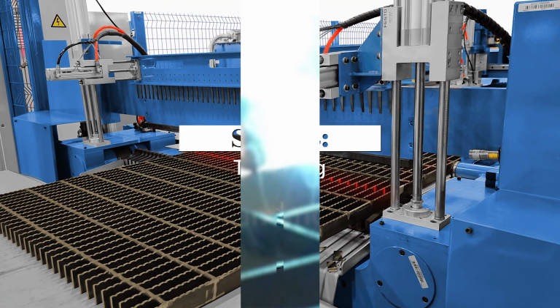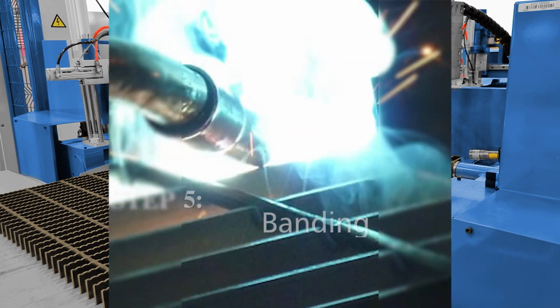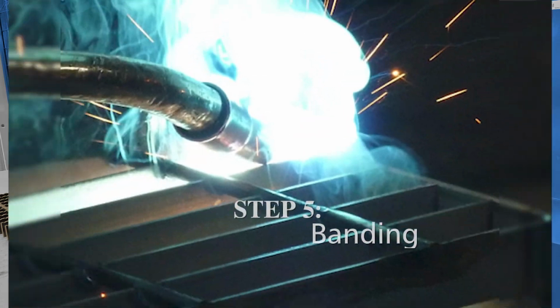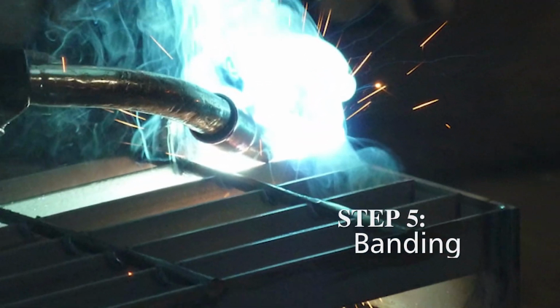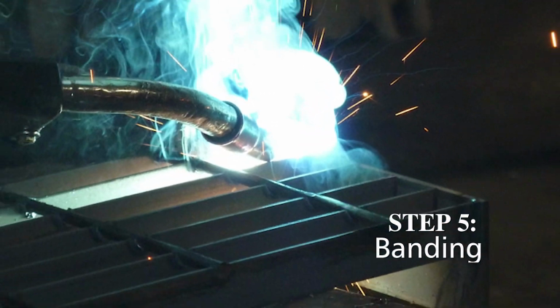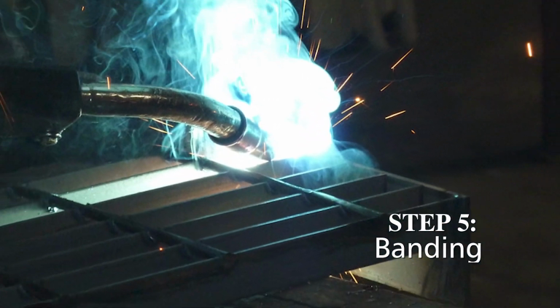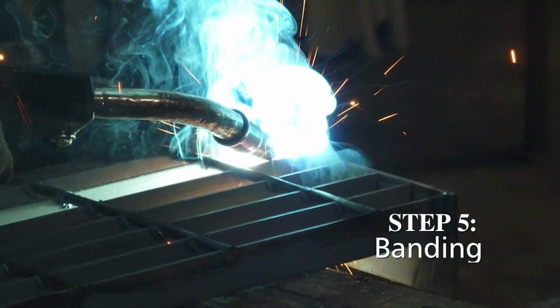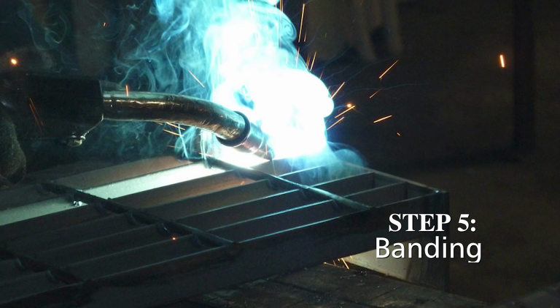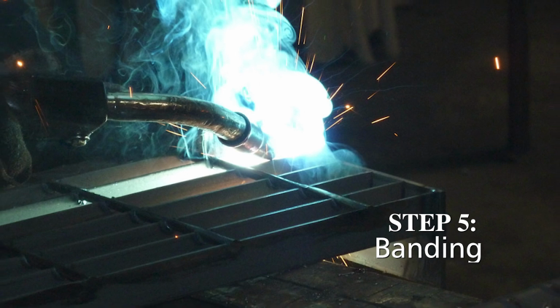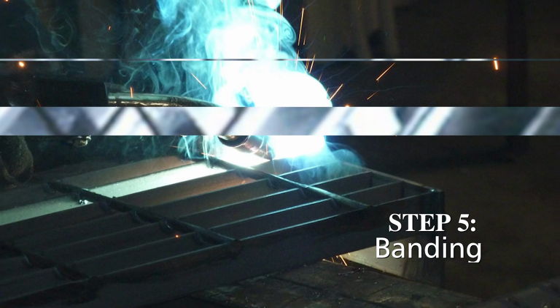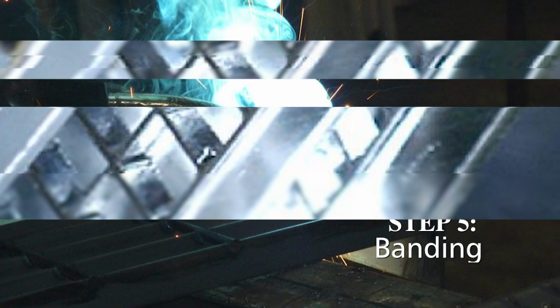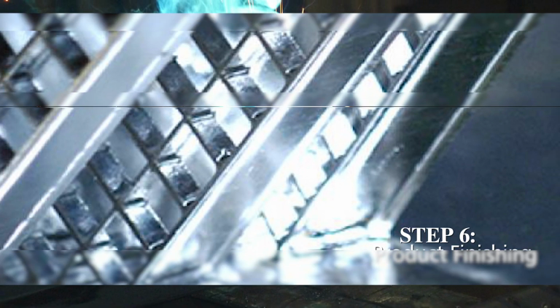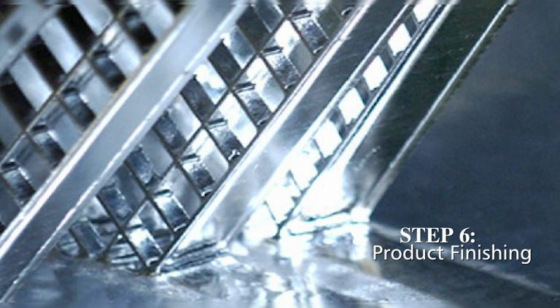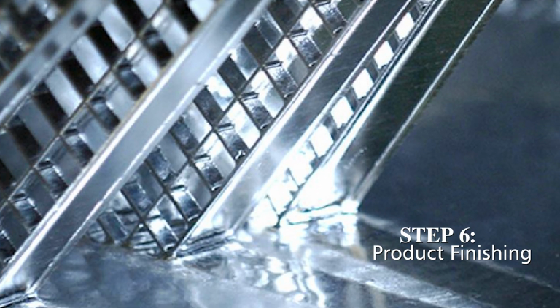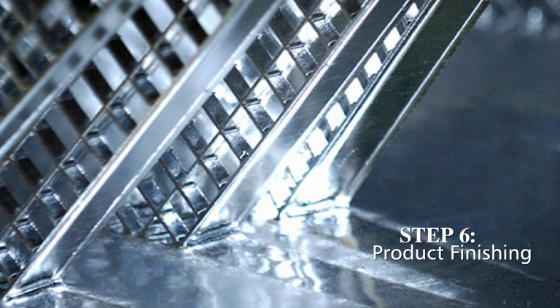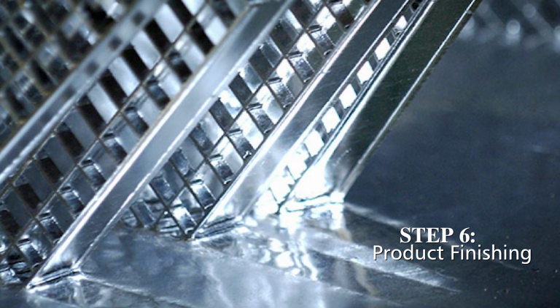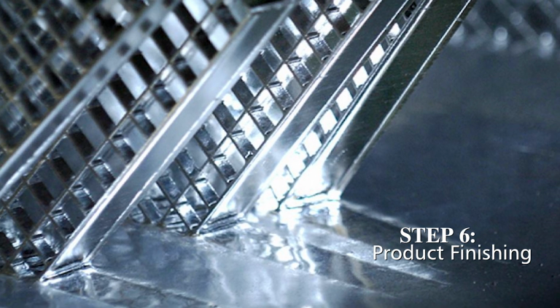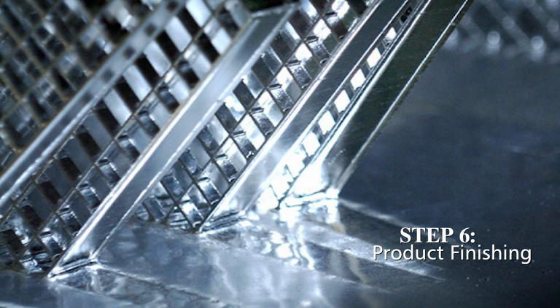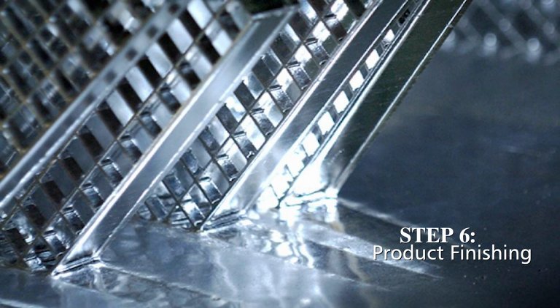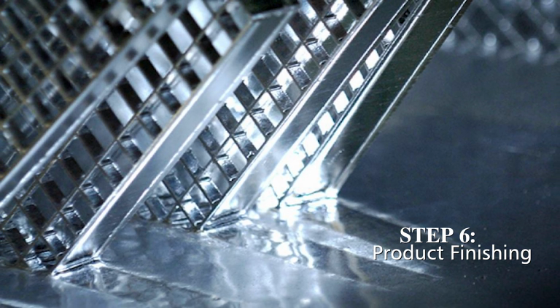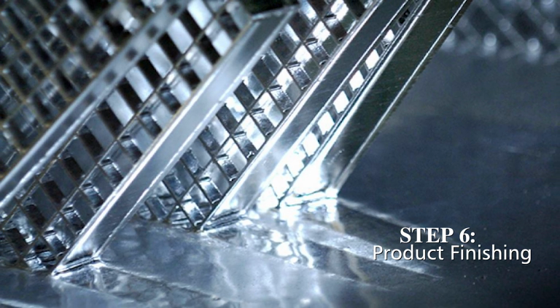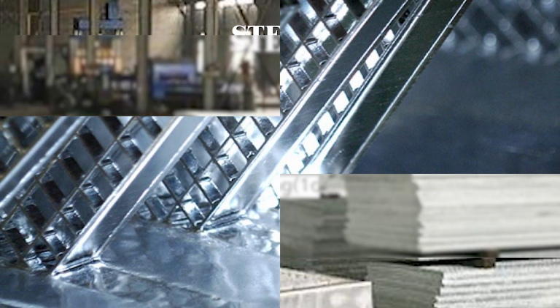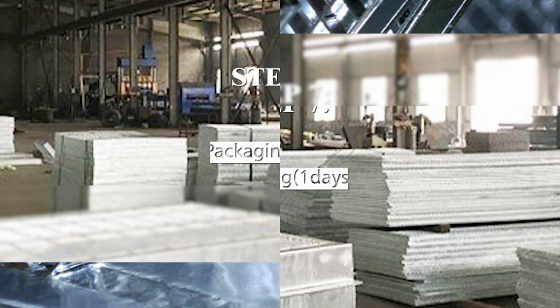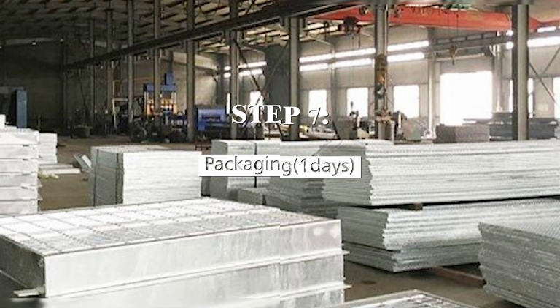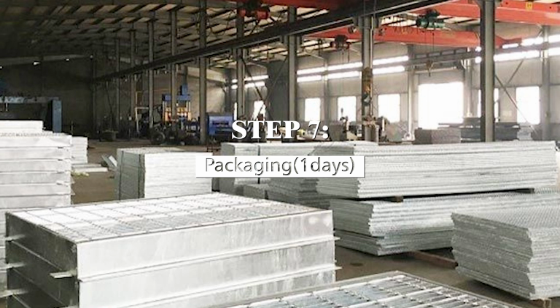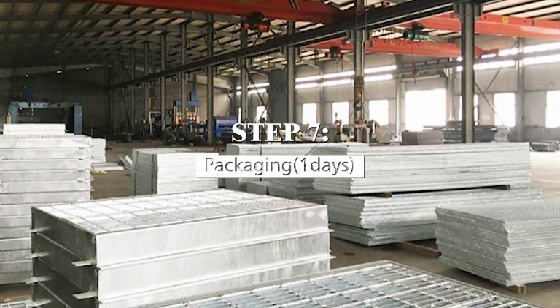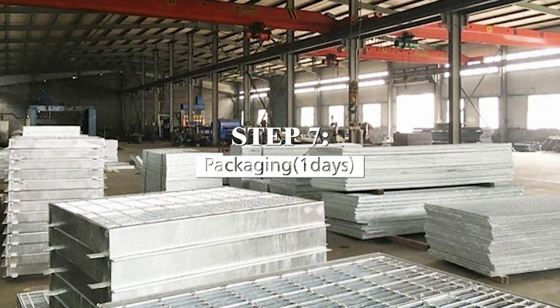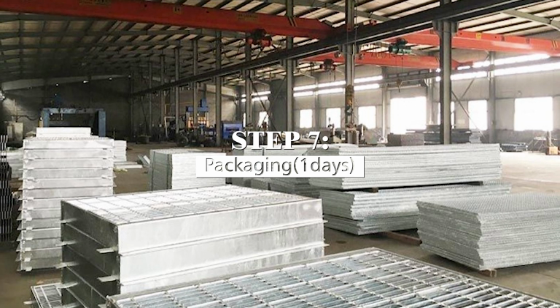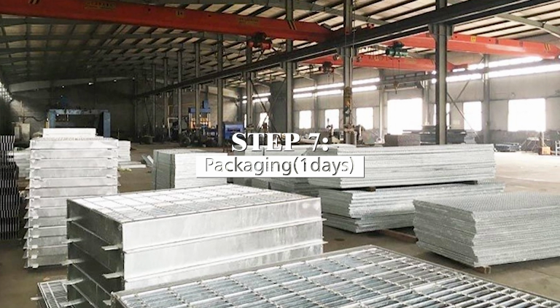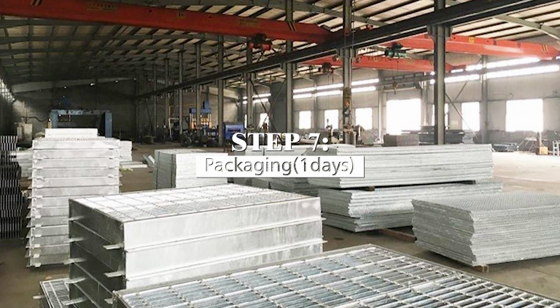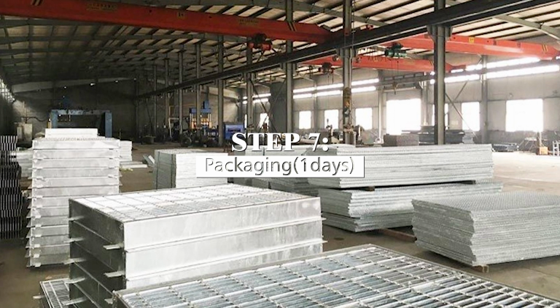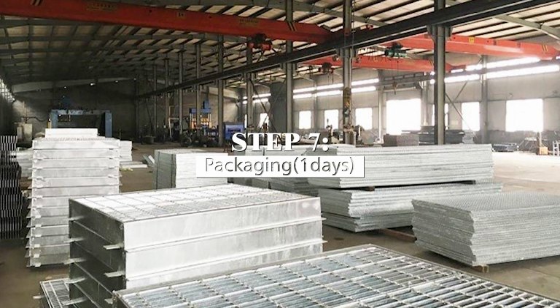Step five — crossbar rolling. Step six — product finishing. Step seven — packaging.